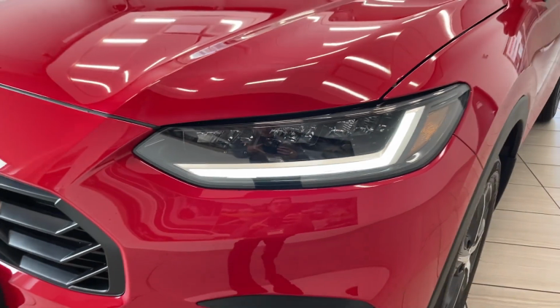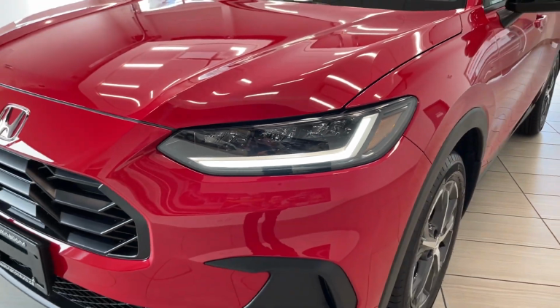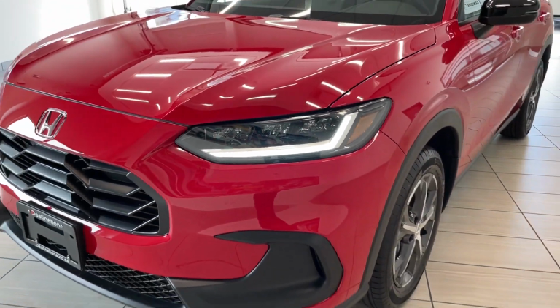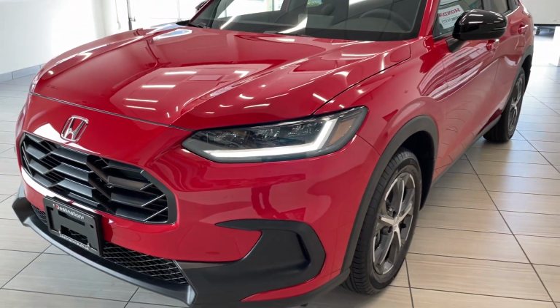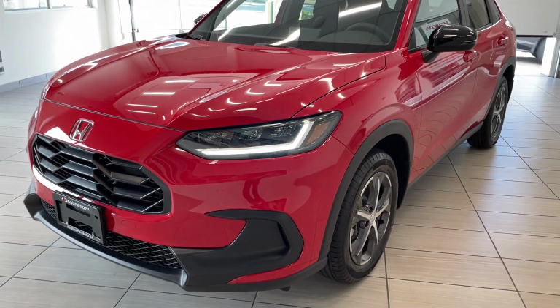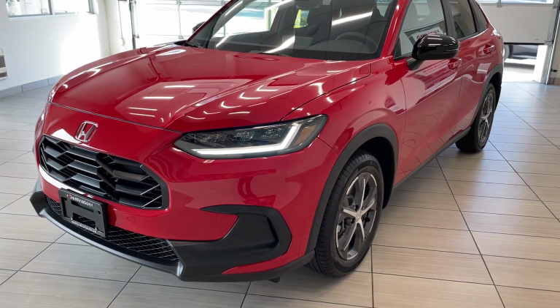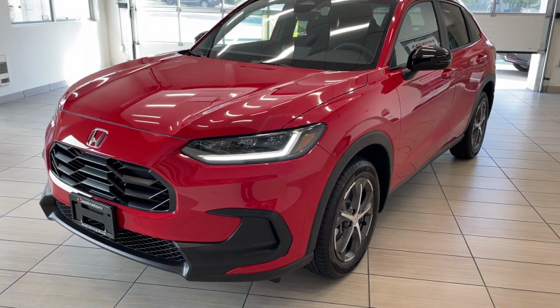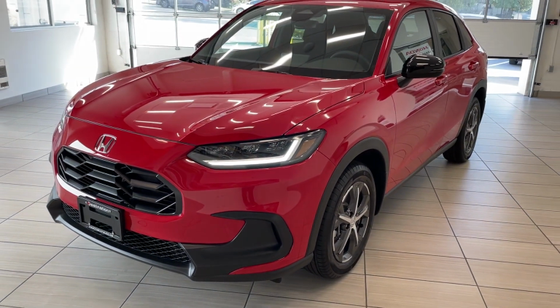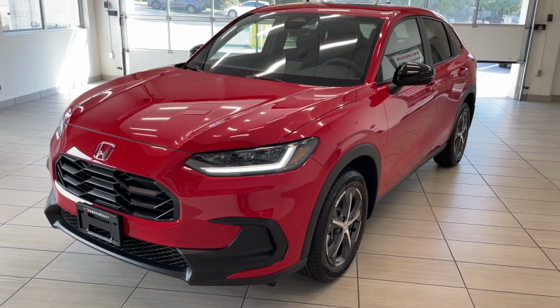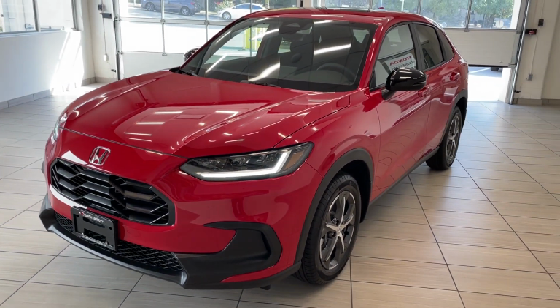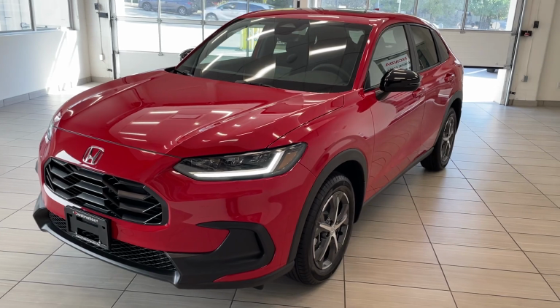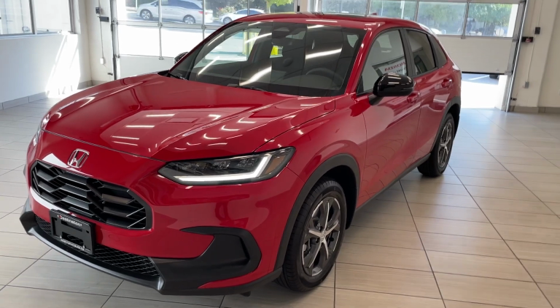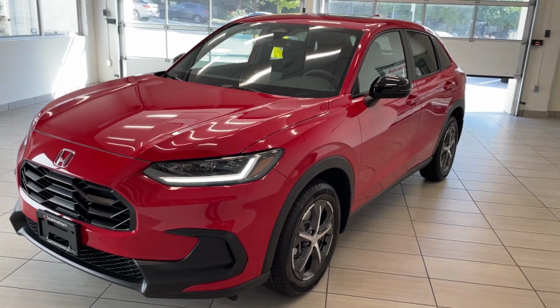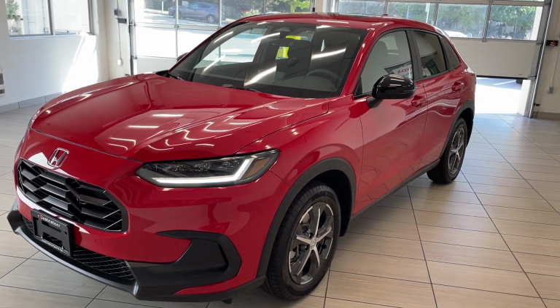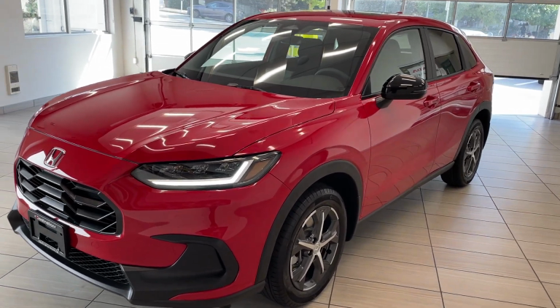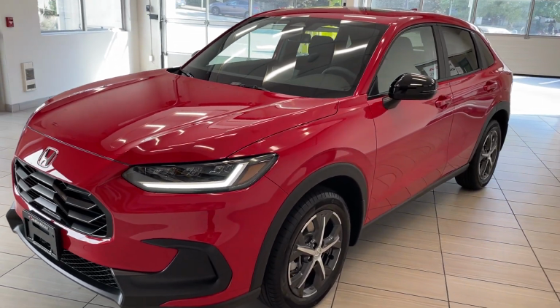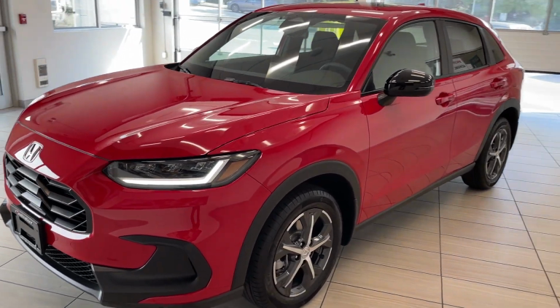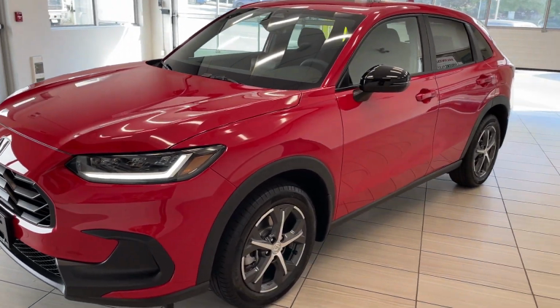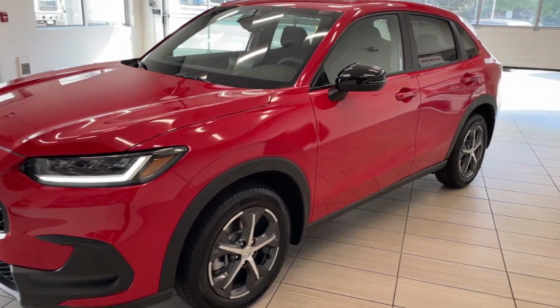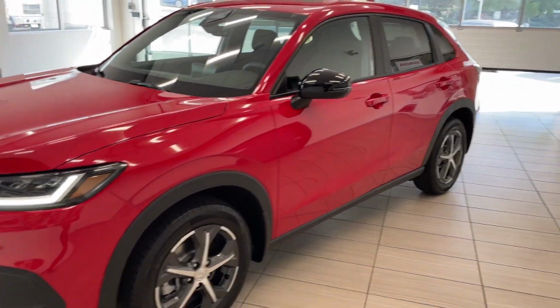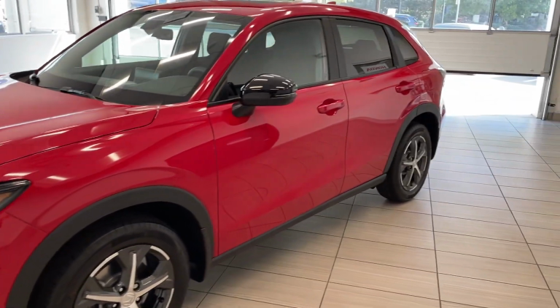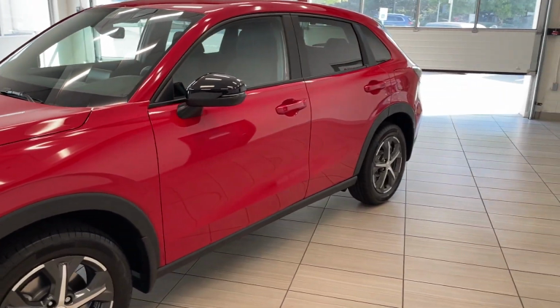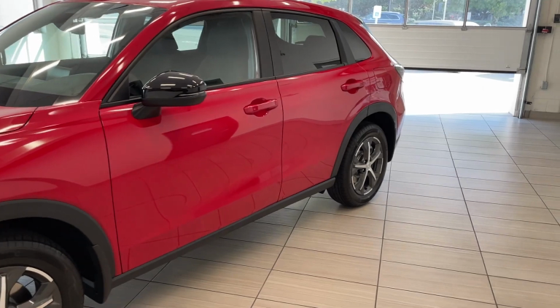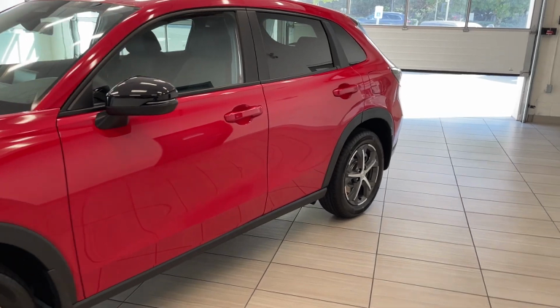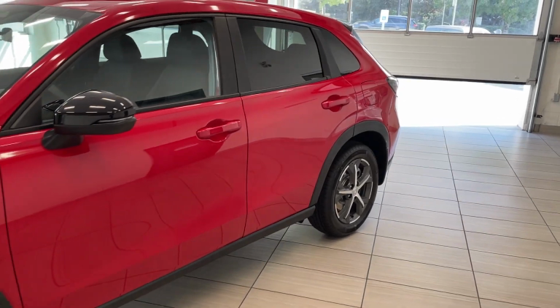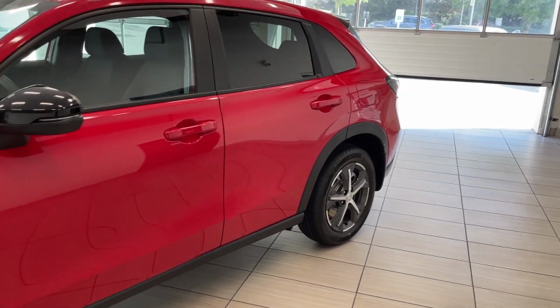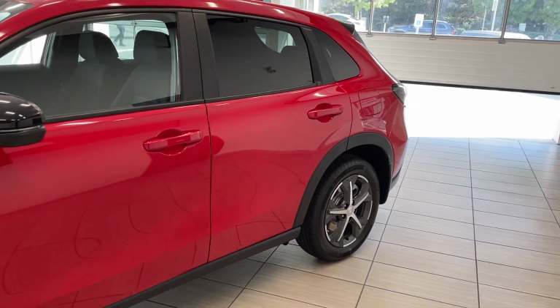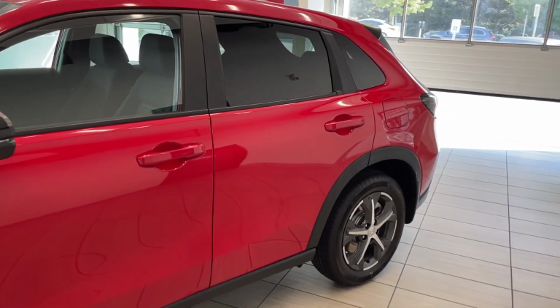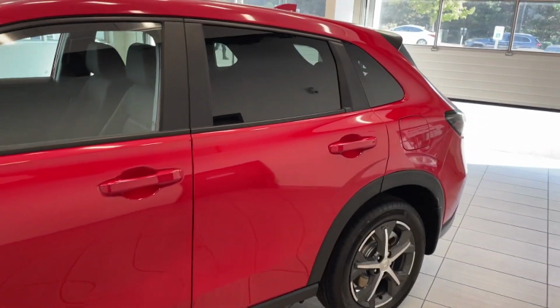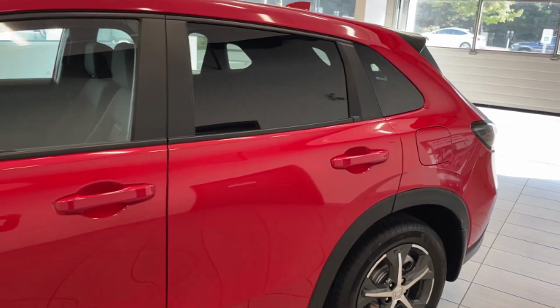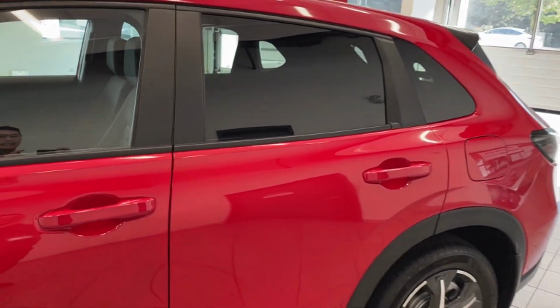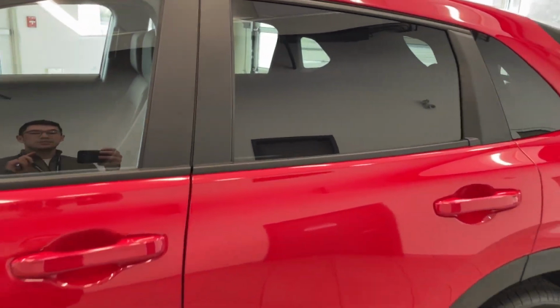Check out our 2023 Honda HR-V Sport — and yes, this Sport comes in red. It looks absolutely fantastic. With the 2023 HR-V, it's been completely redesigned inside and out, giving you a nice clean finish.